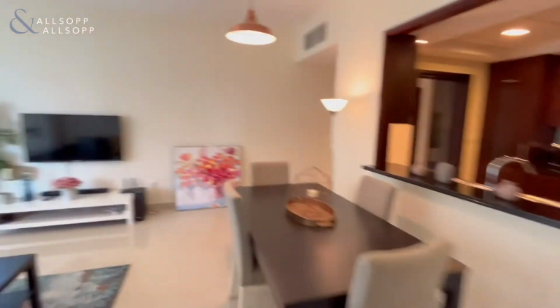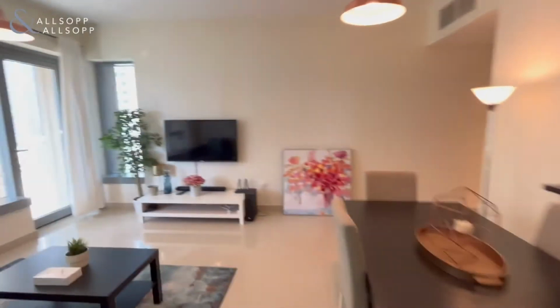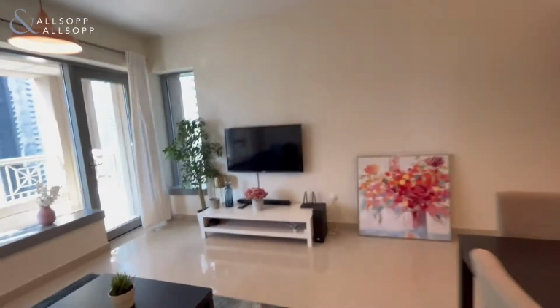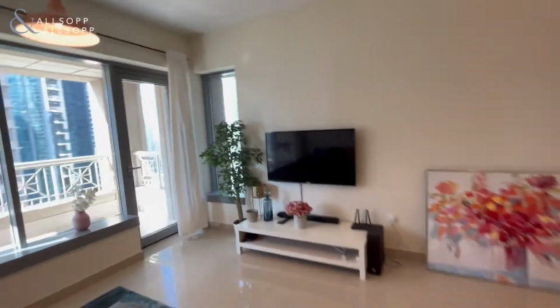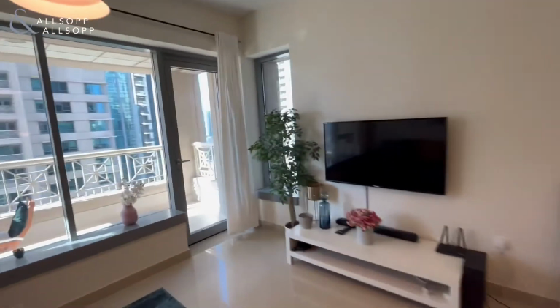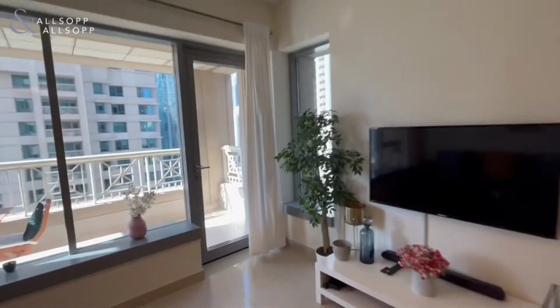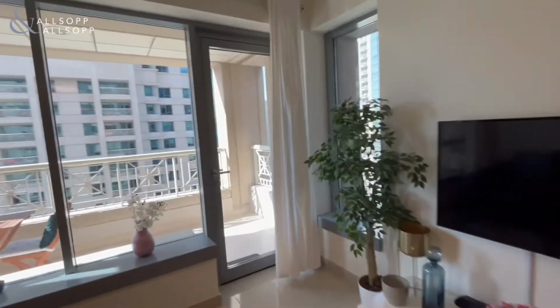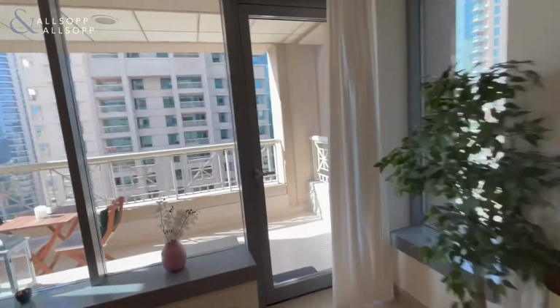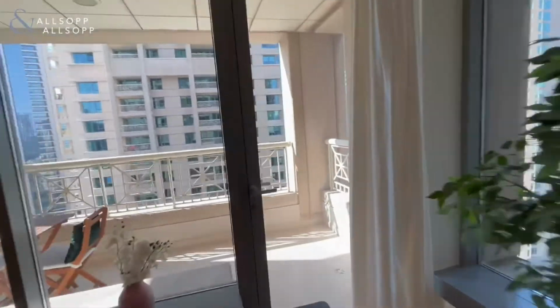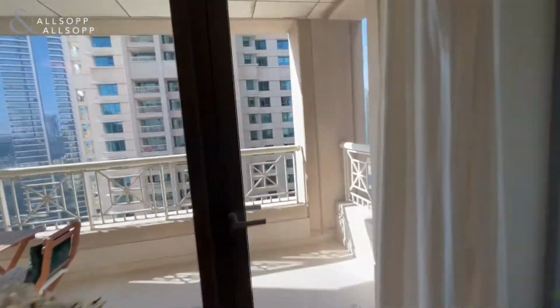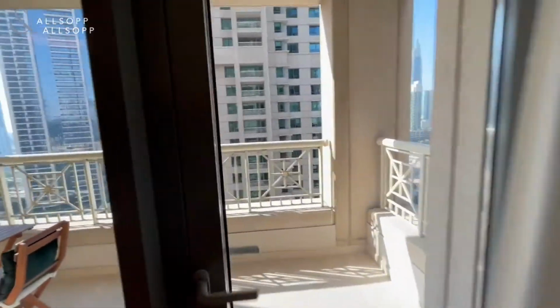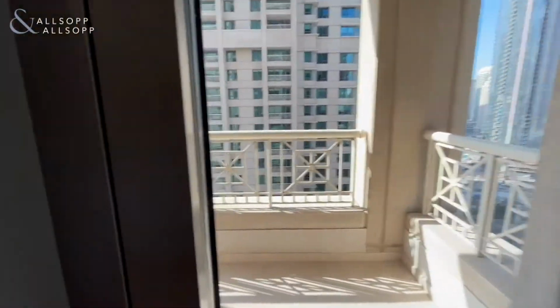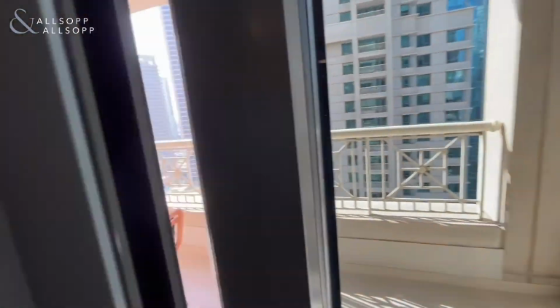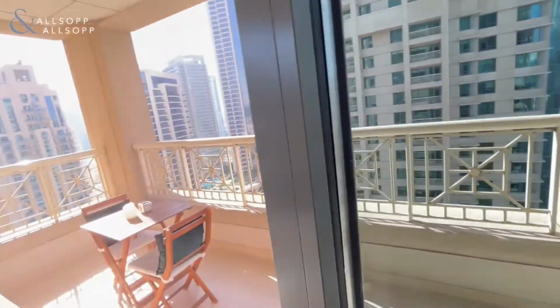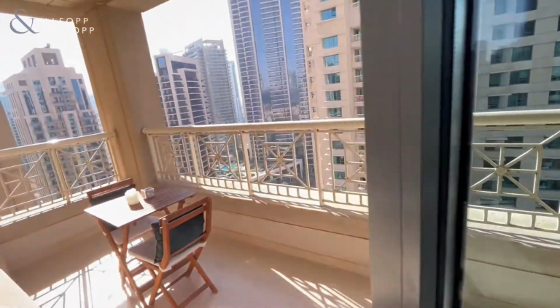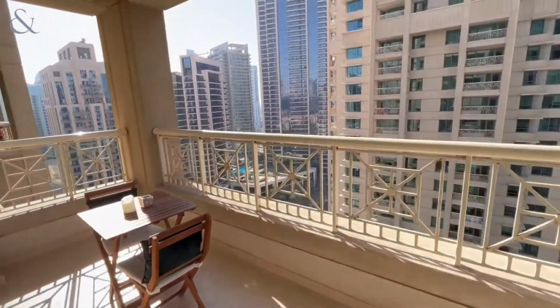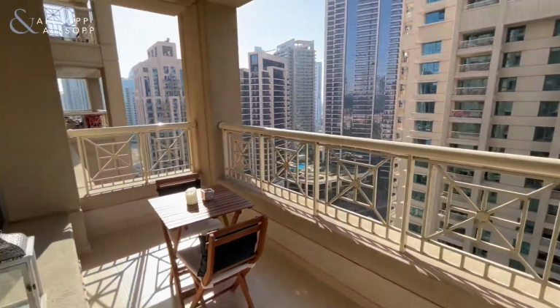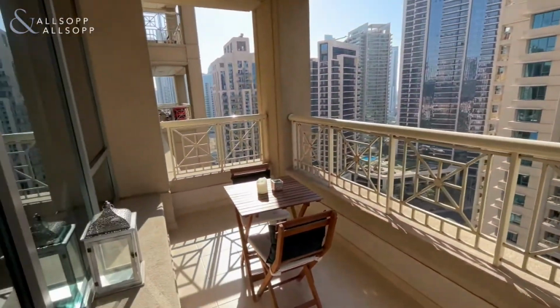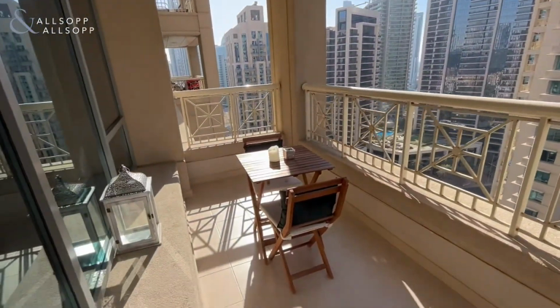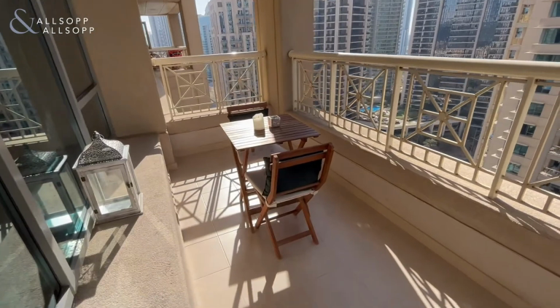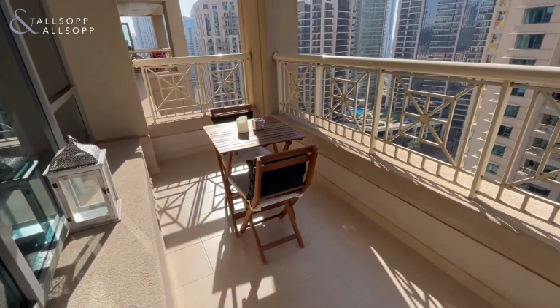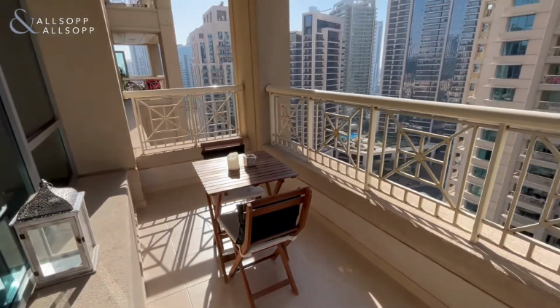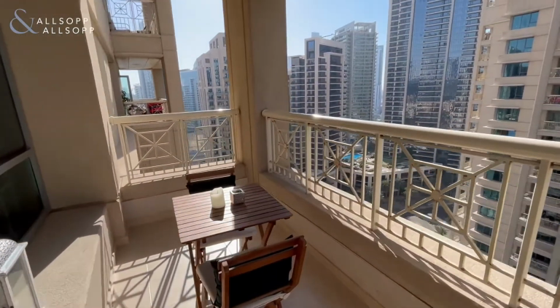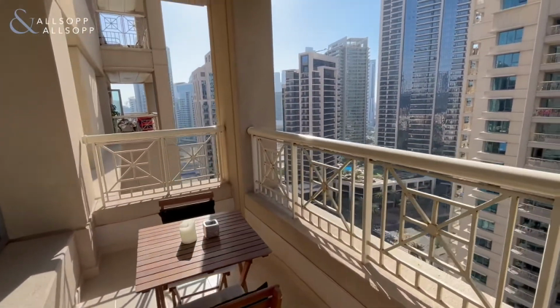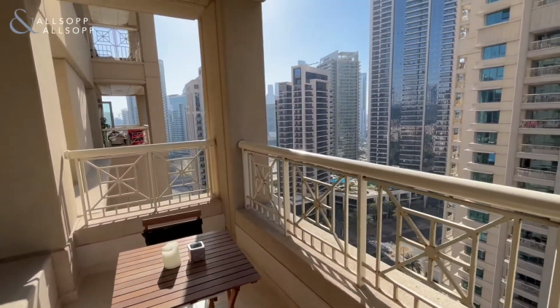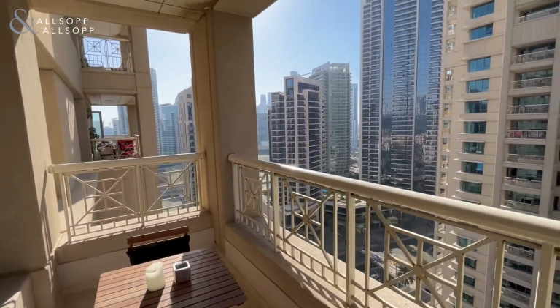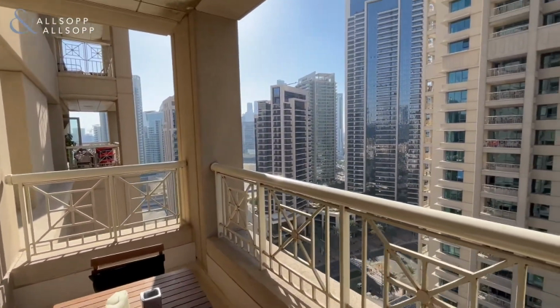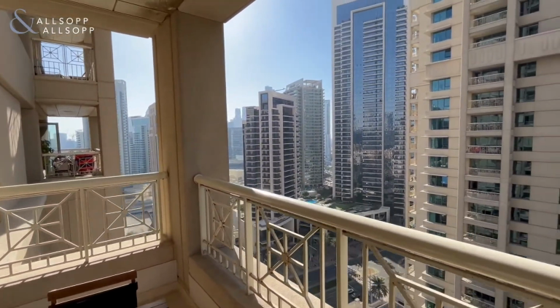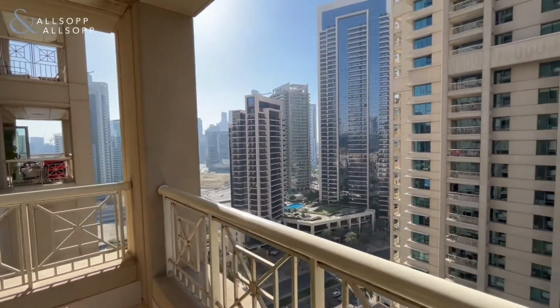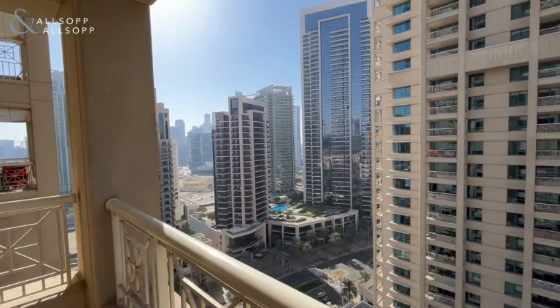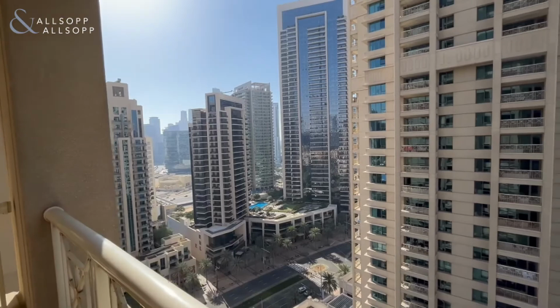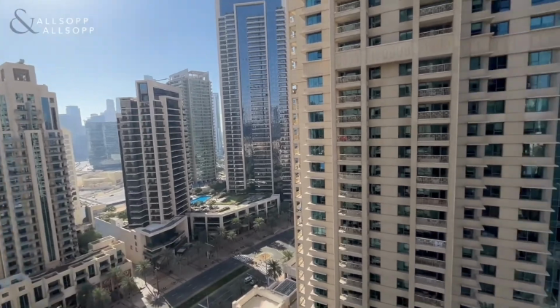This unit is Birch-facing with a full fountain view, already complete with a small patio area and a large terrace with gorgeous views up downtown.